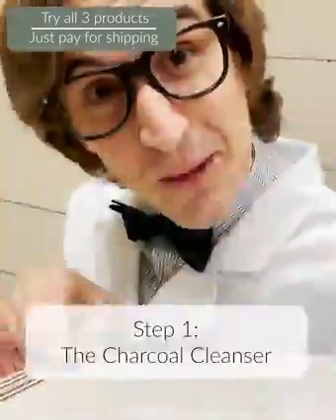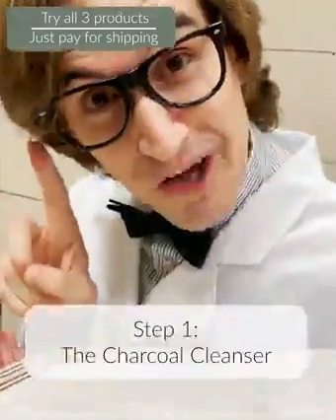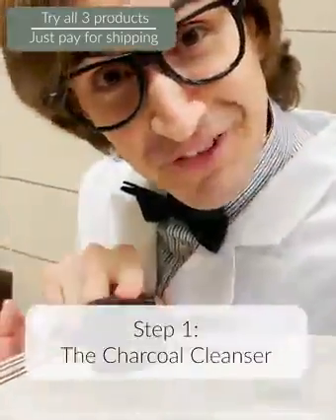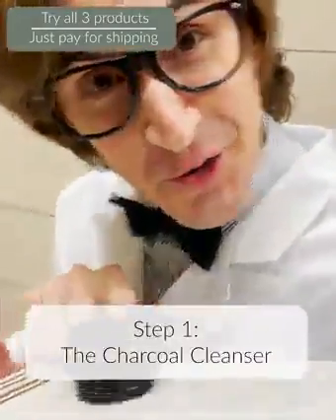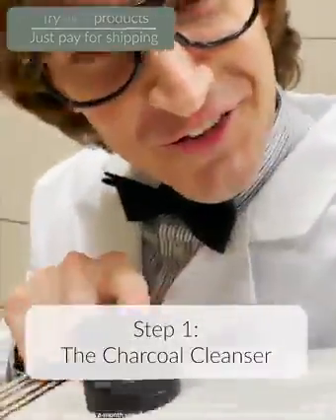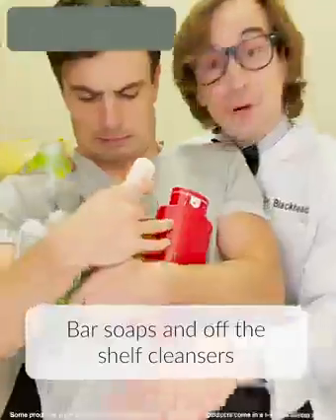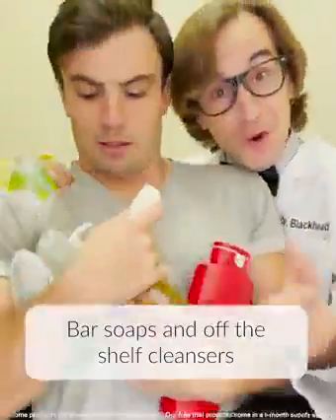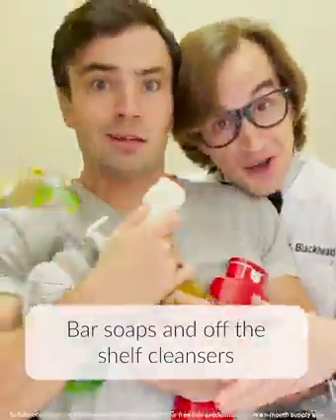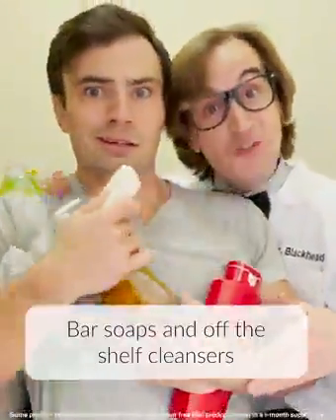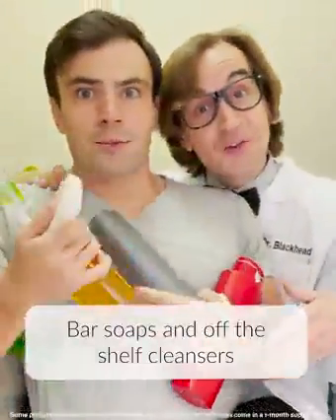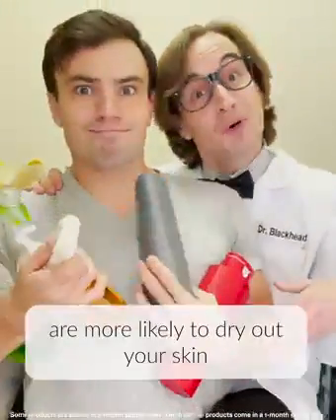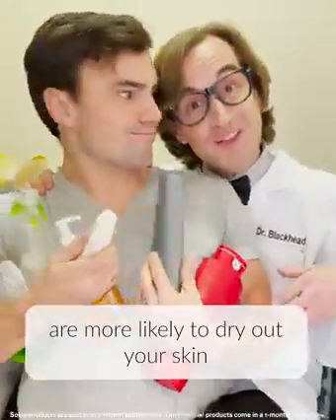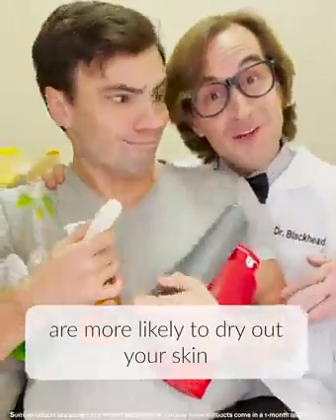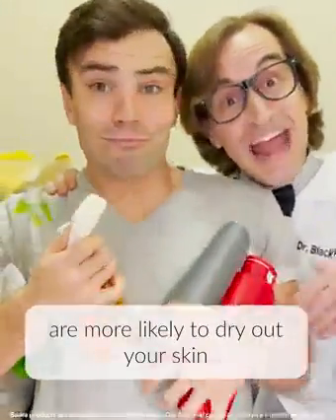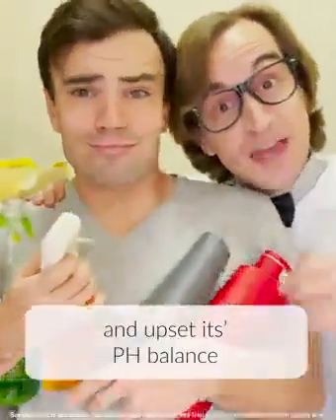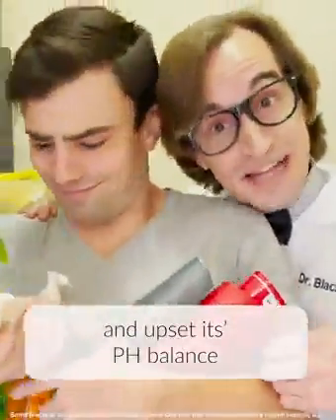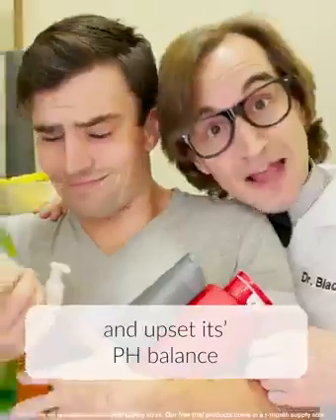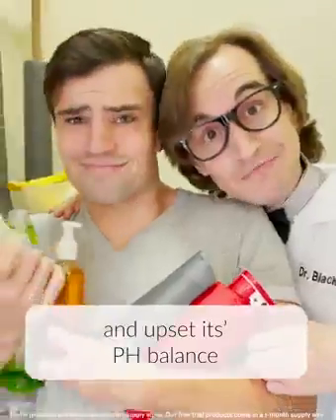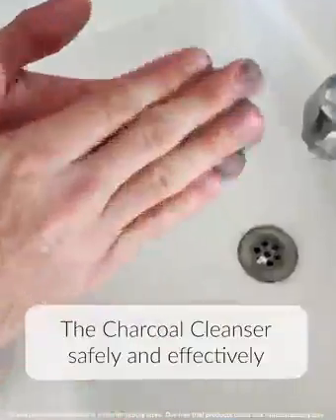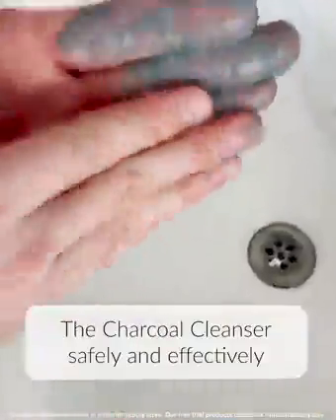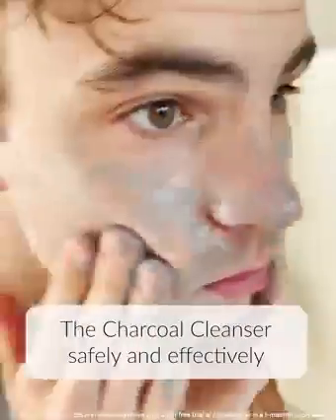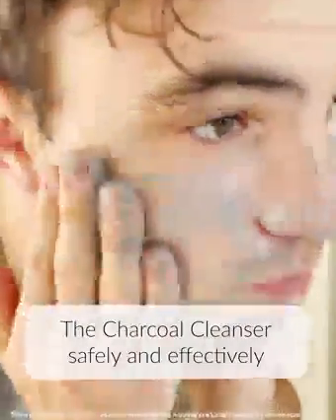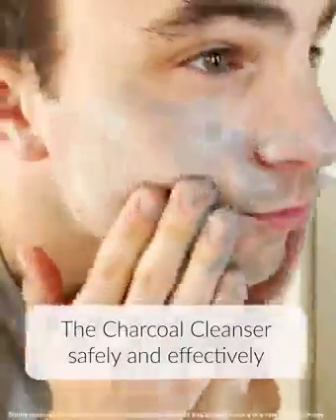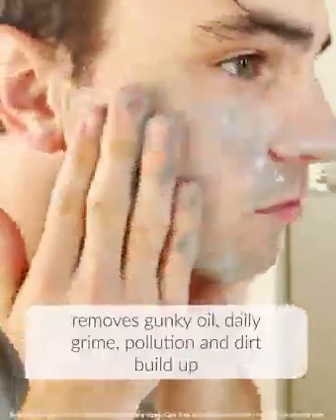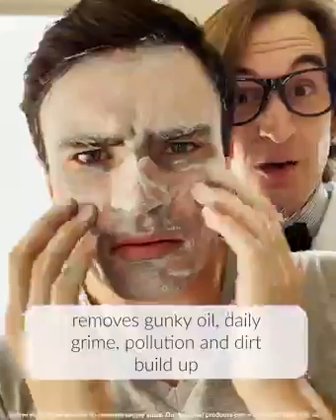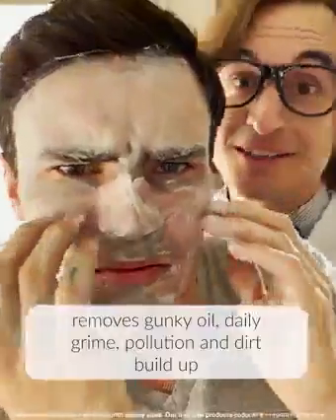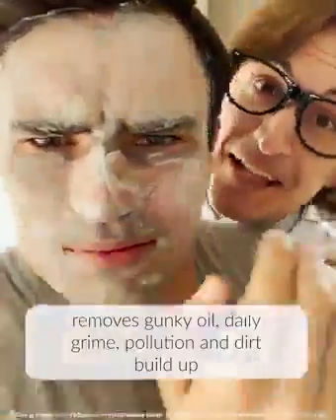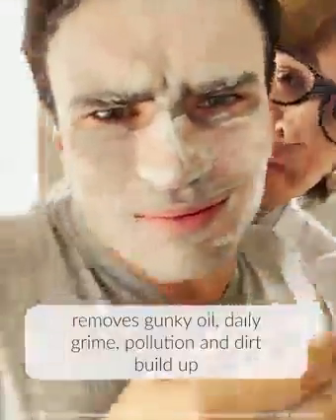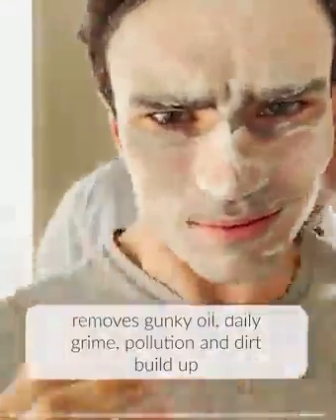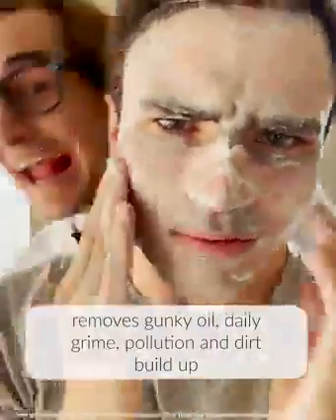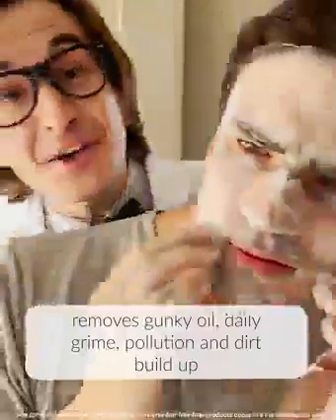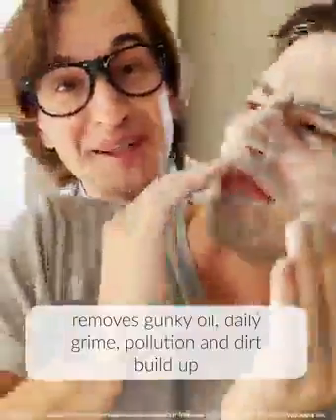Step one: the charcoal cleanser. Bar soap and off-the-shelf cleansers are more likely to dry out your skin and upset its pH balance. The charcoal cleanser safely and effectively removes gunky oil, daily grime, pollution, and dirt buildup.